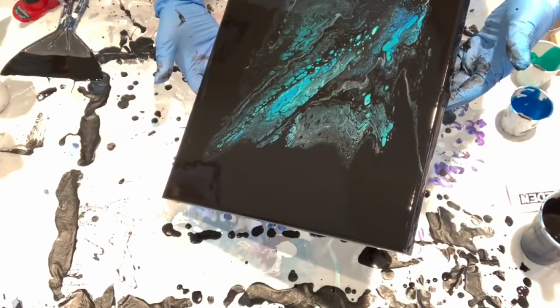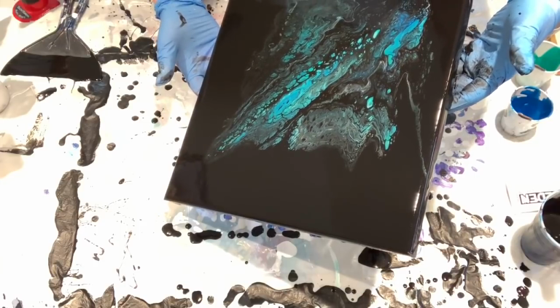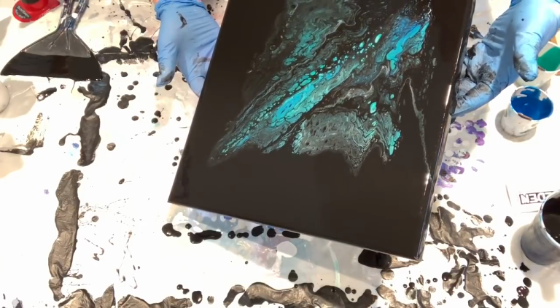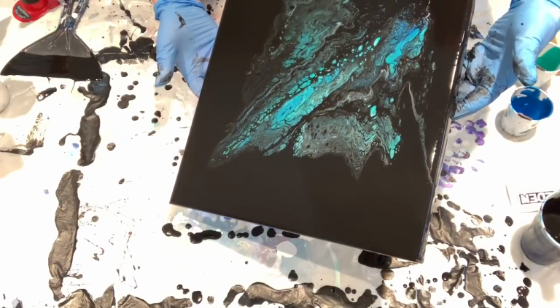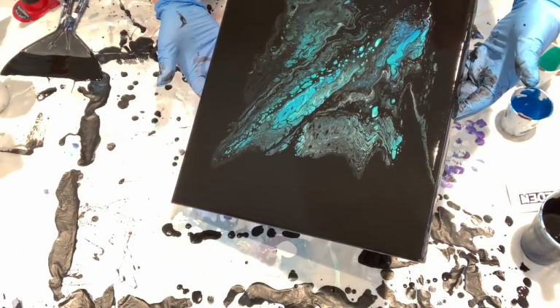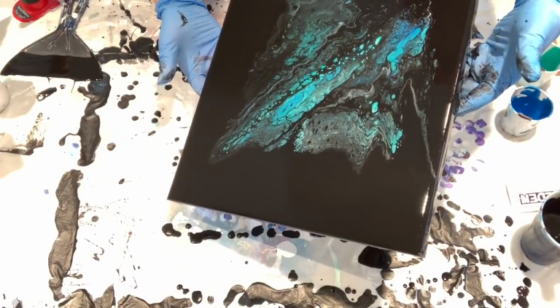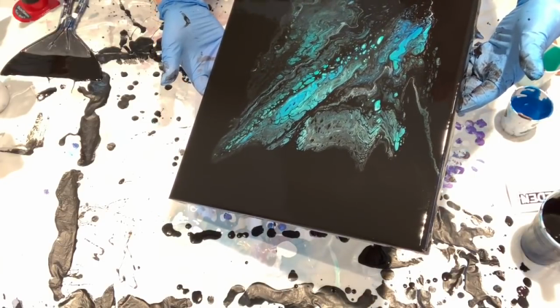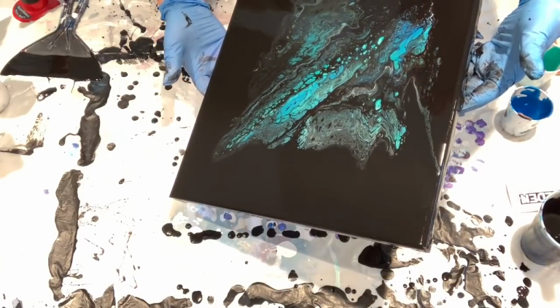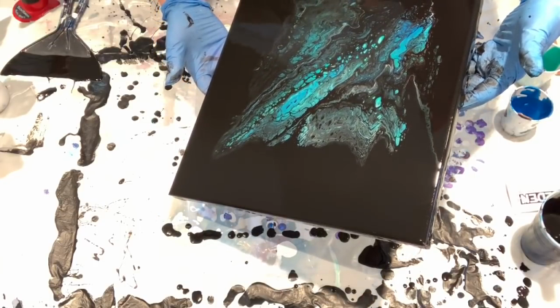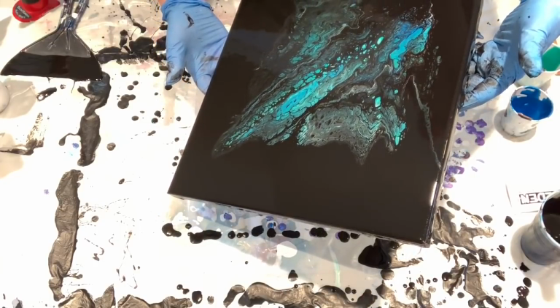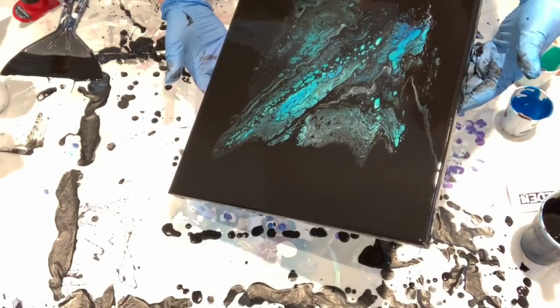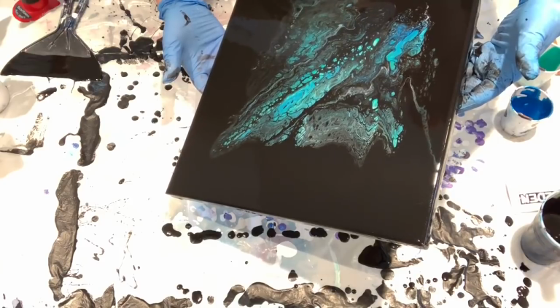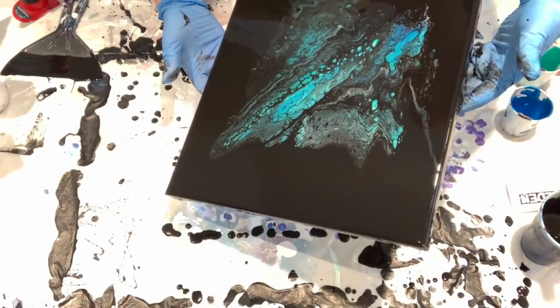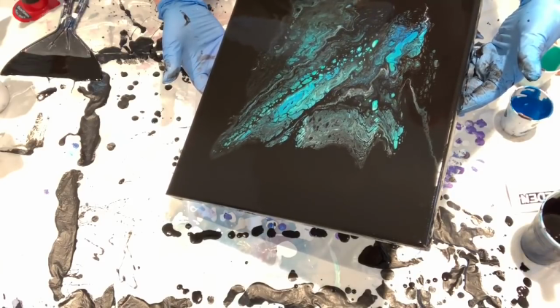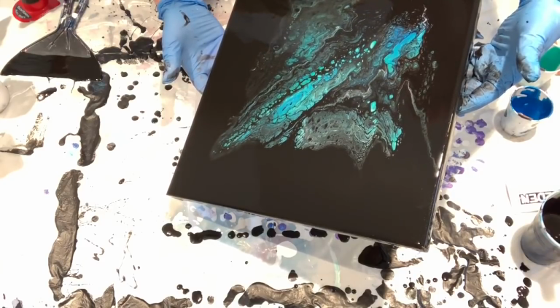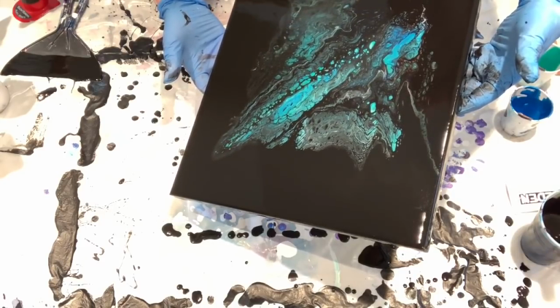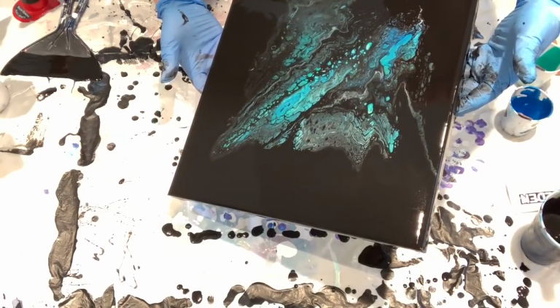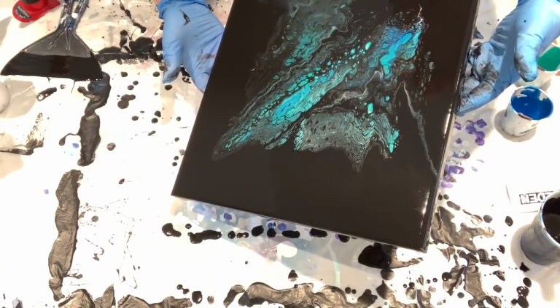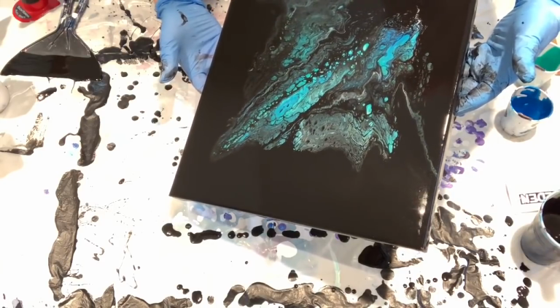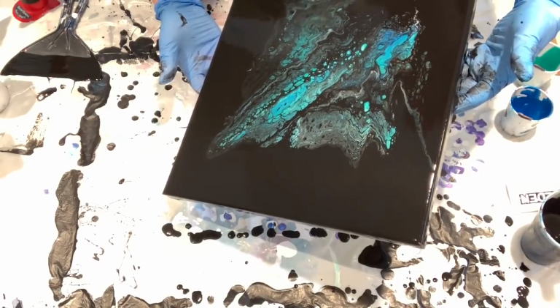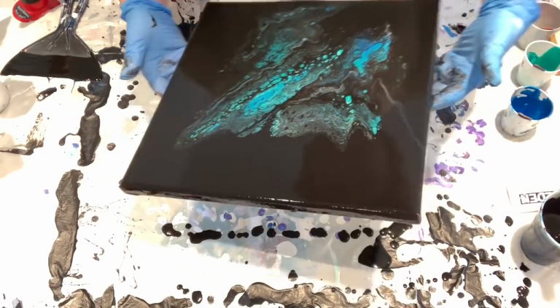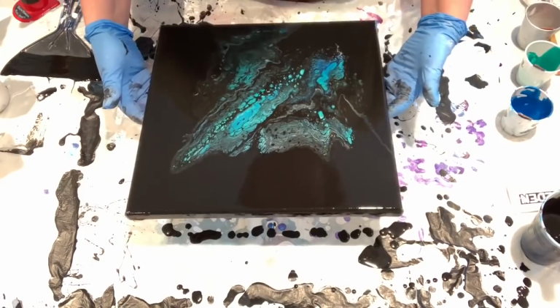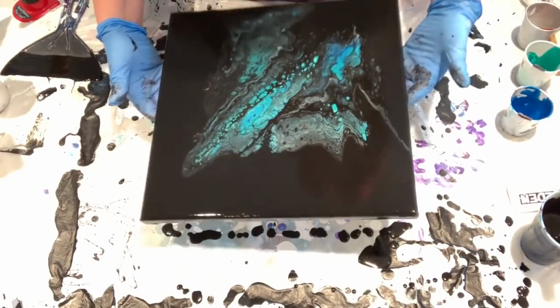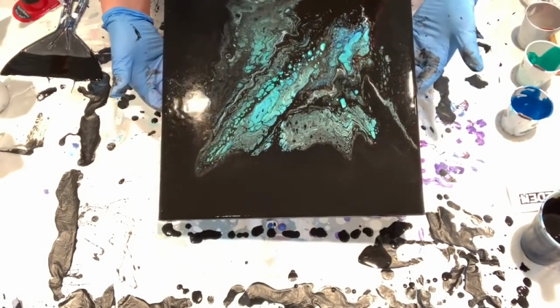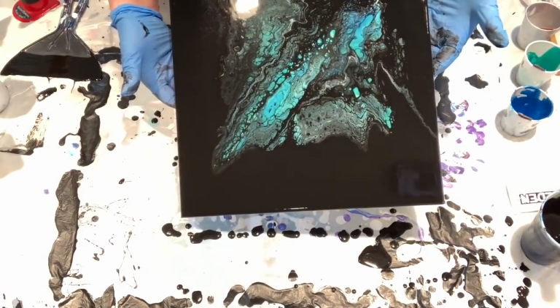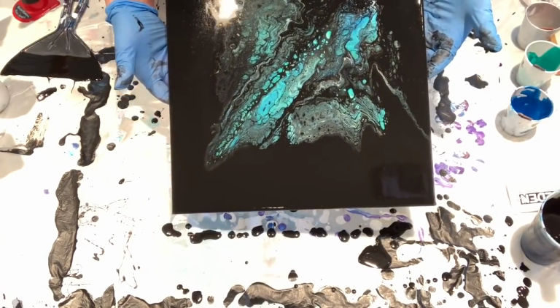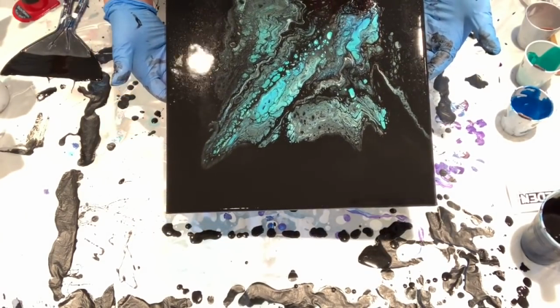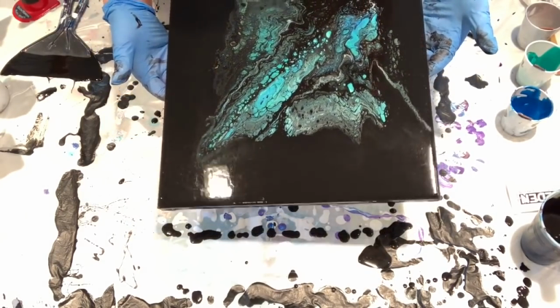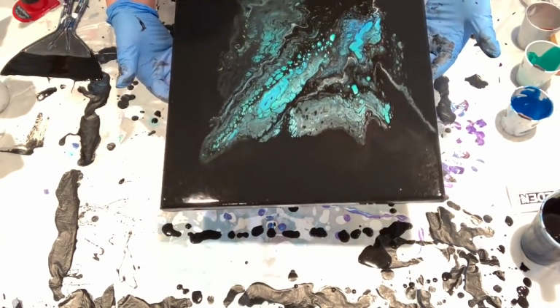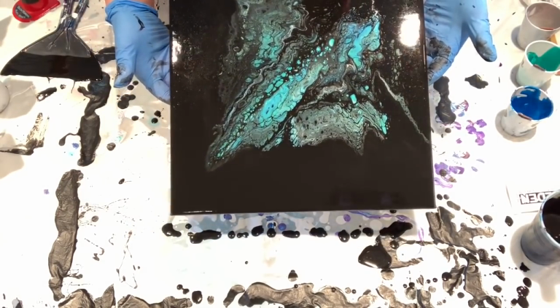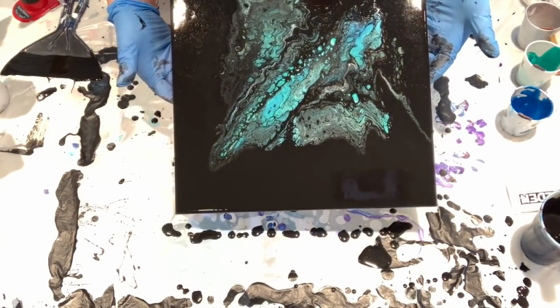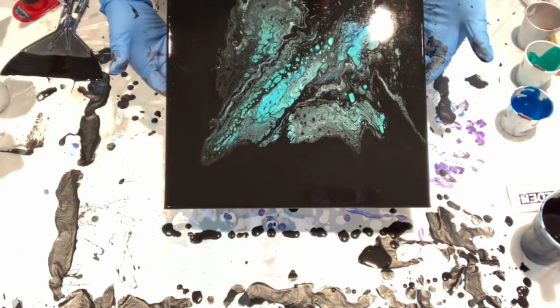There is no silicone in this paint. This is all just from the different densities — really, it's the Rayleigh-Taylor effect.